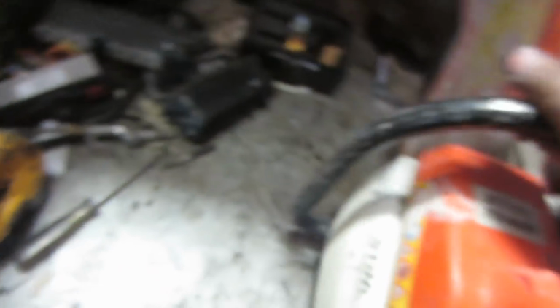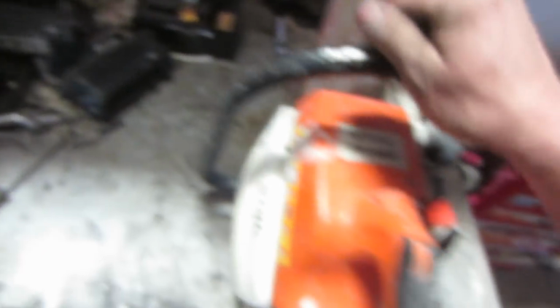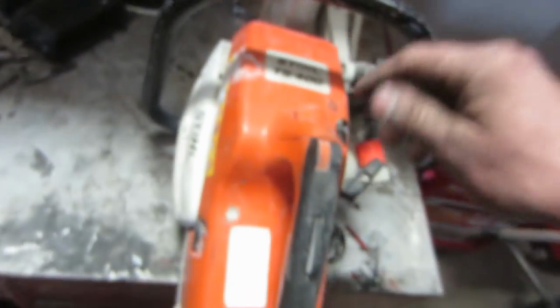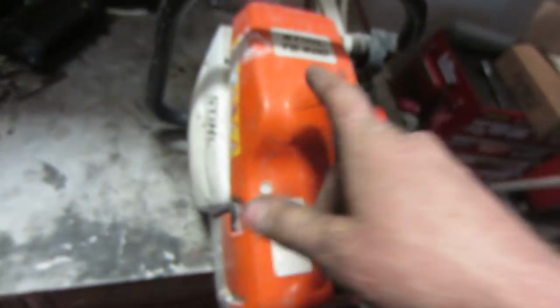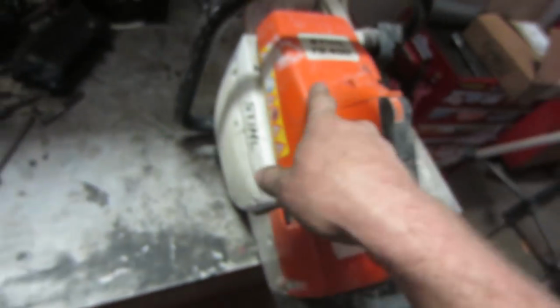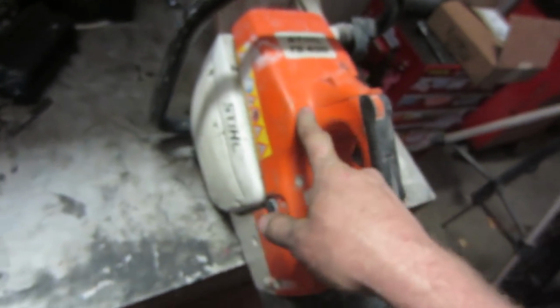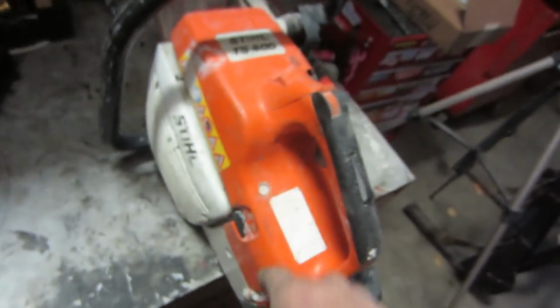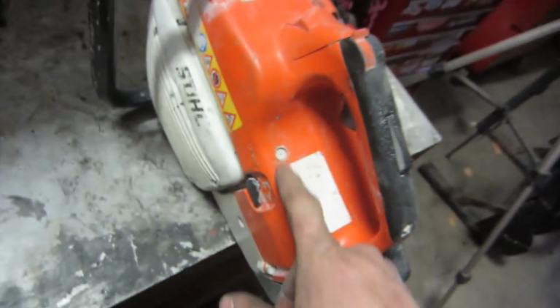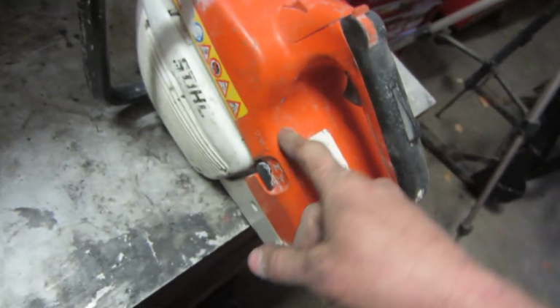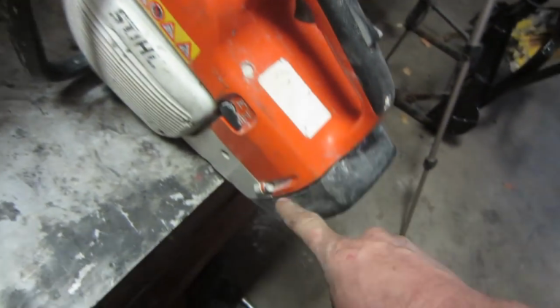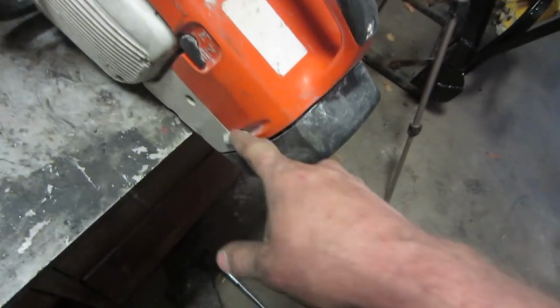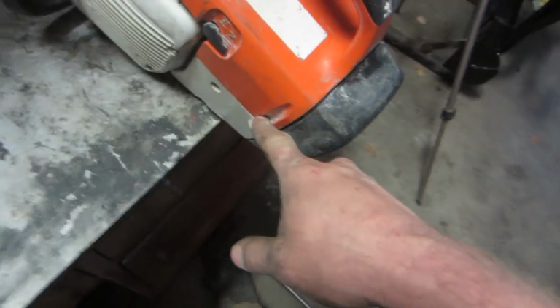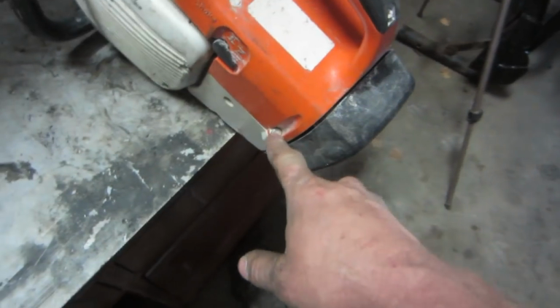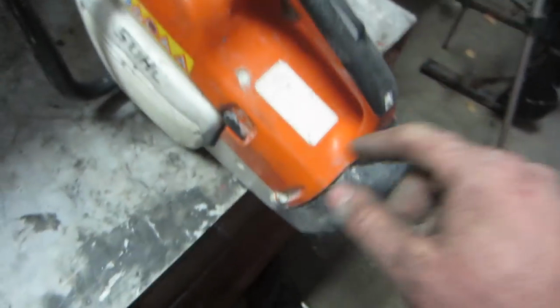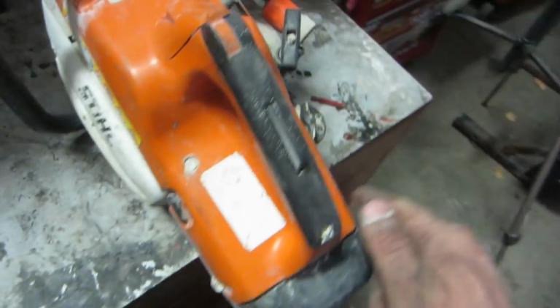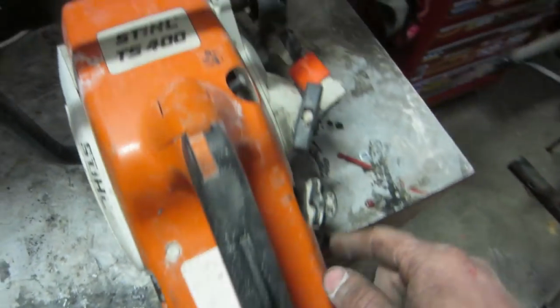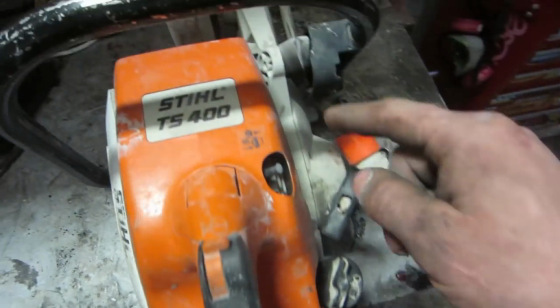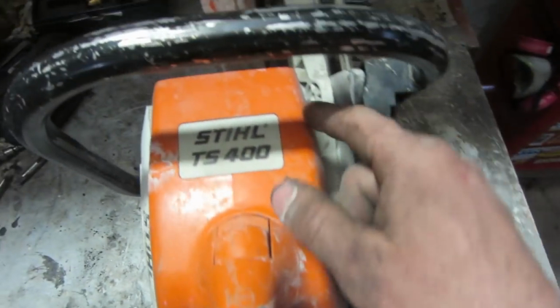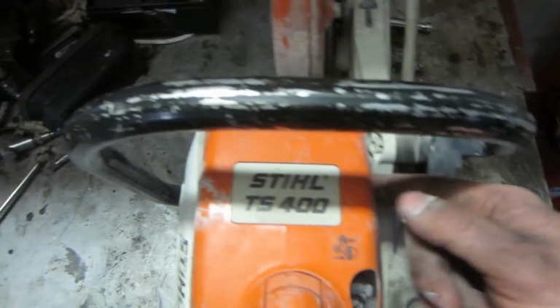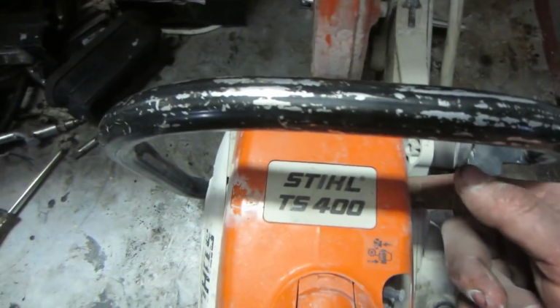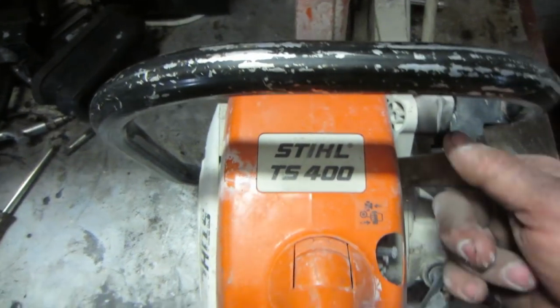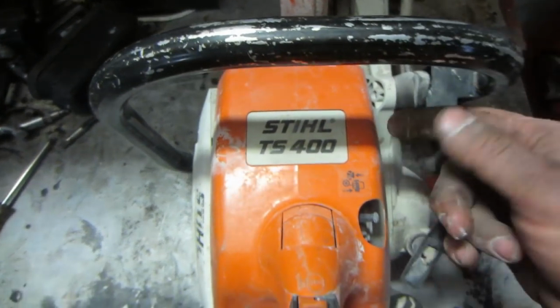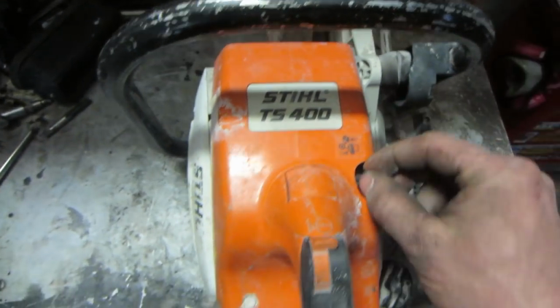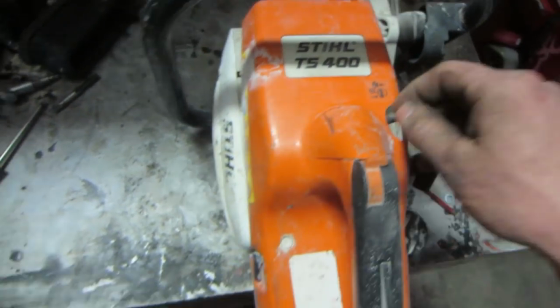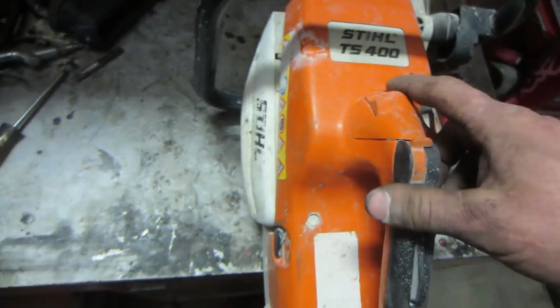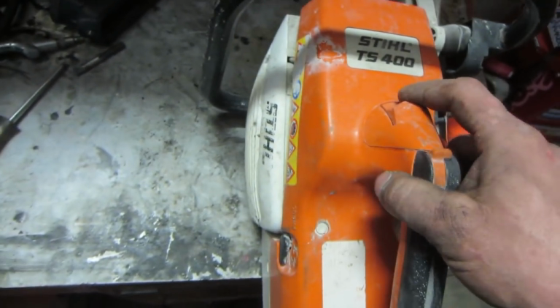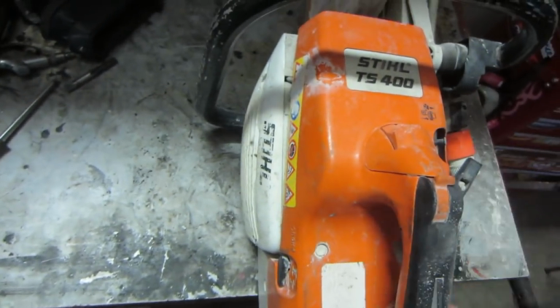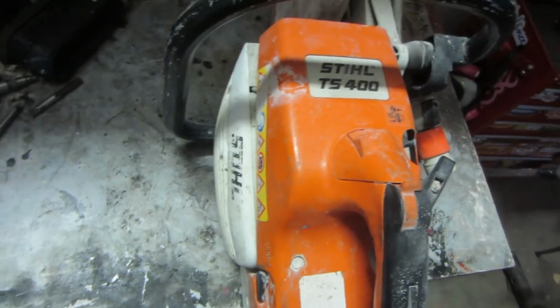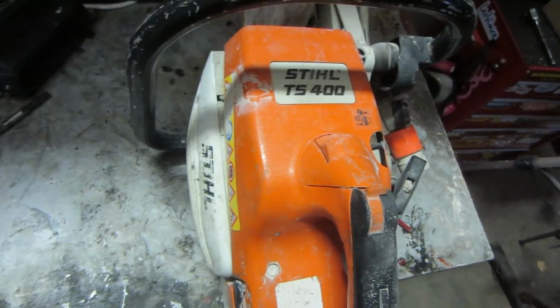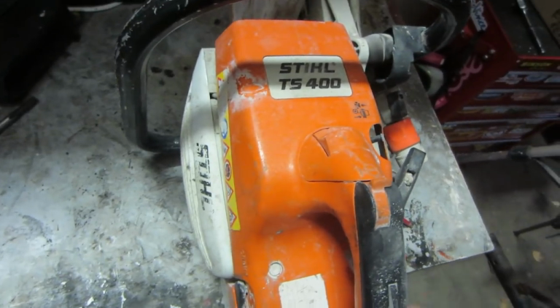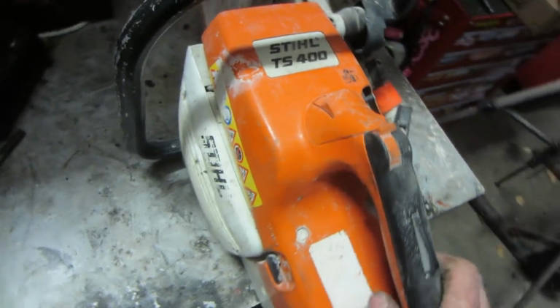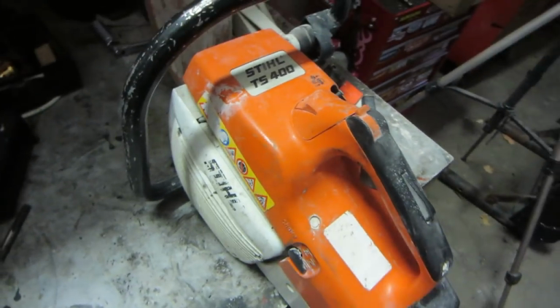The spark plug can also be changed. To do that you need to pull this top housing off — very straightforward, all the Torx screws on the top. We just did this not too long ago. Then pull your spark plug out and get it replaced.